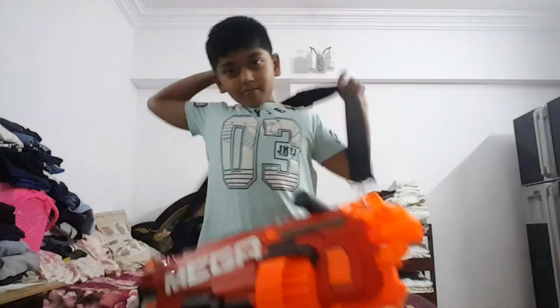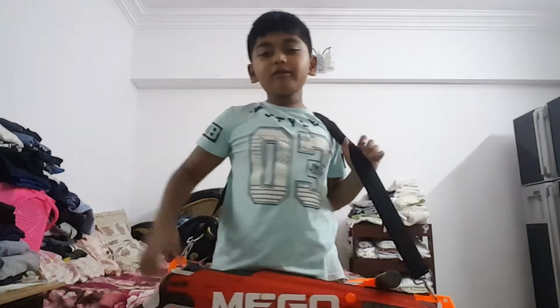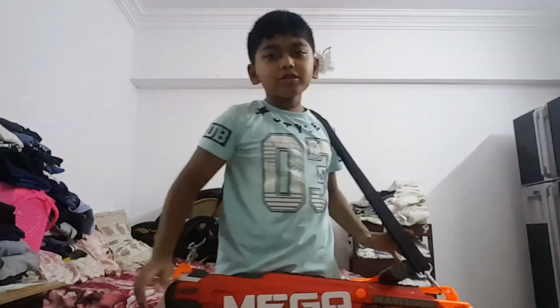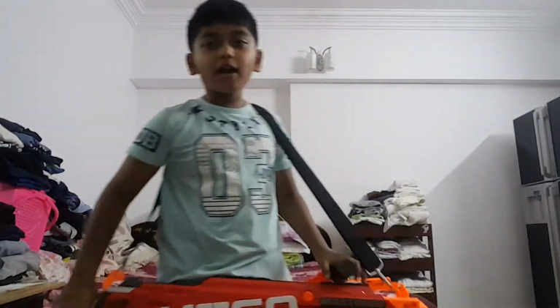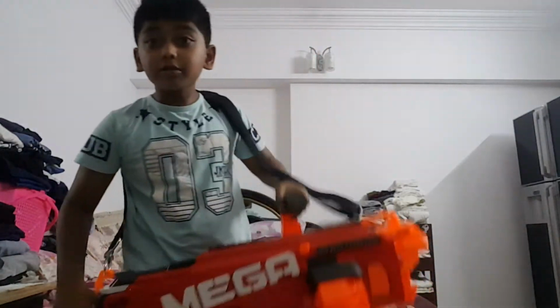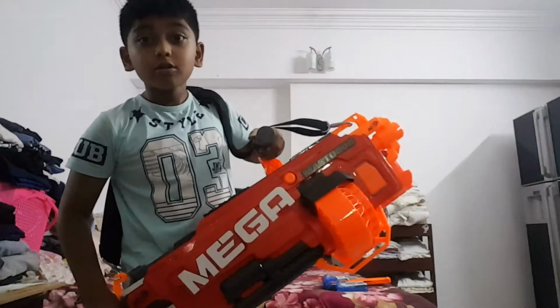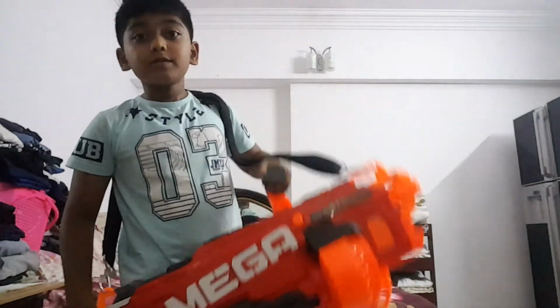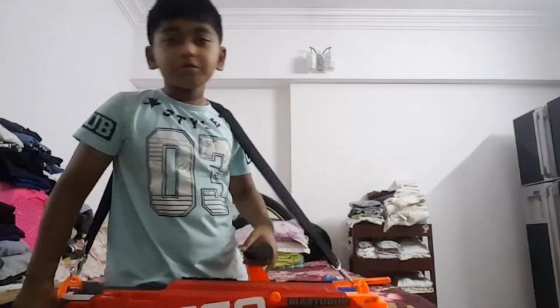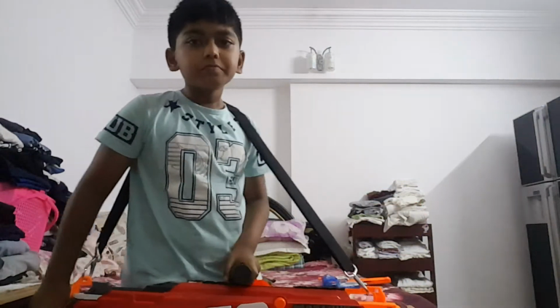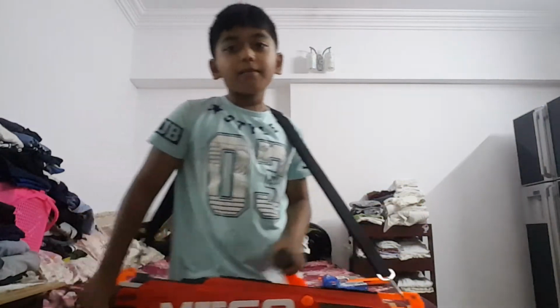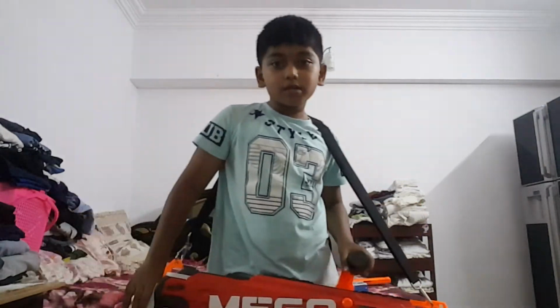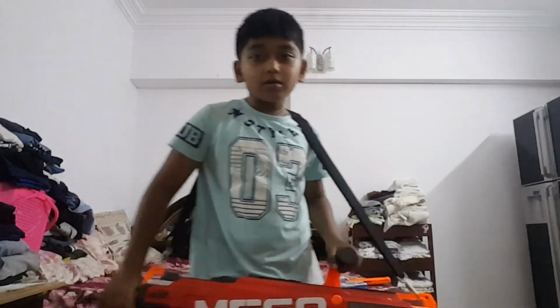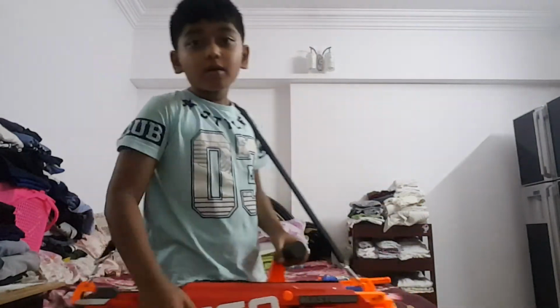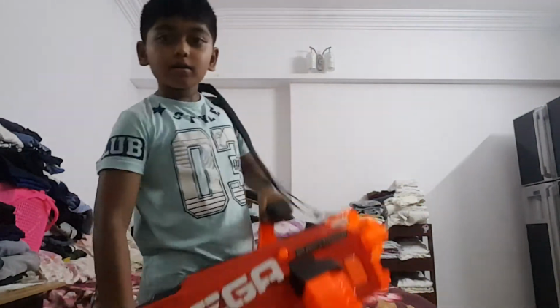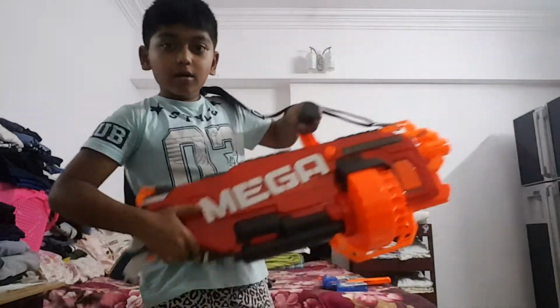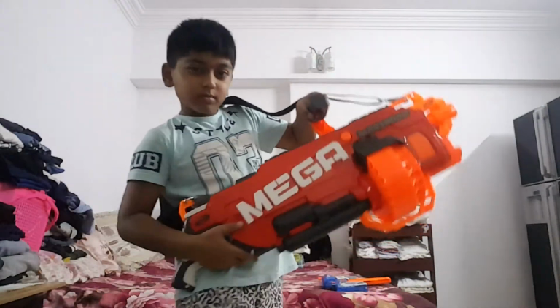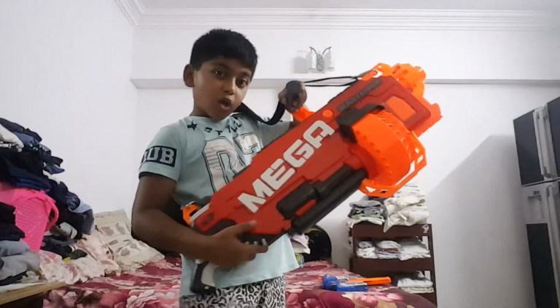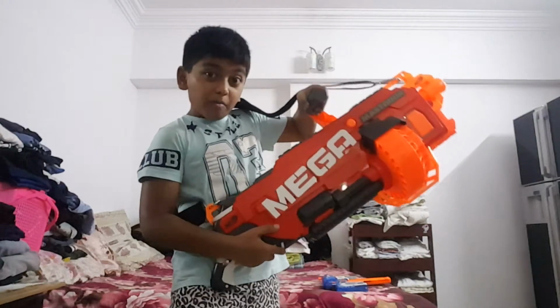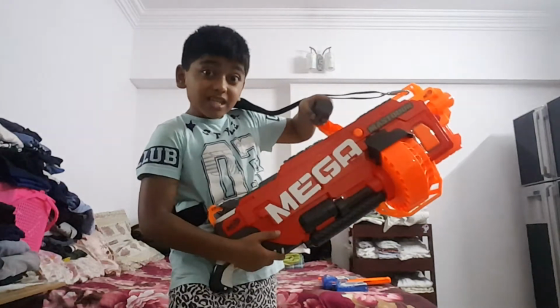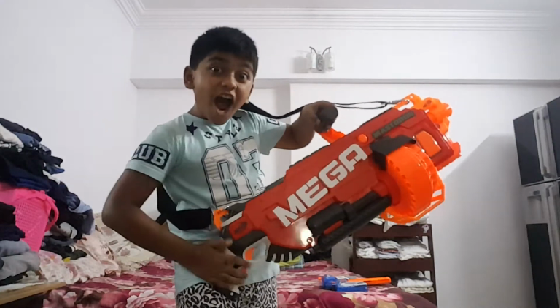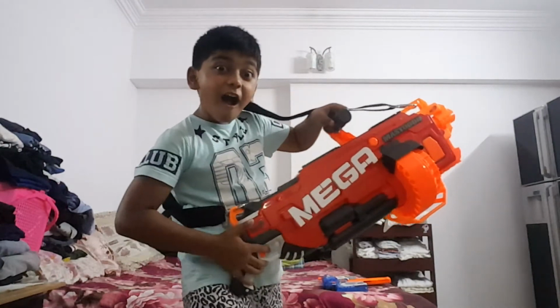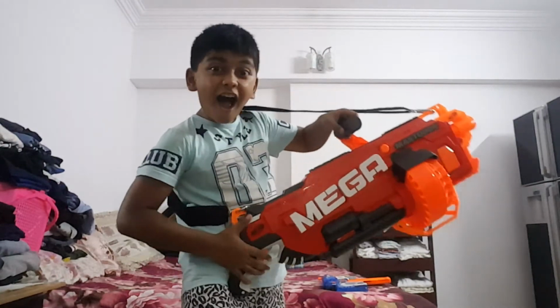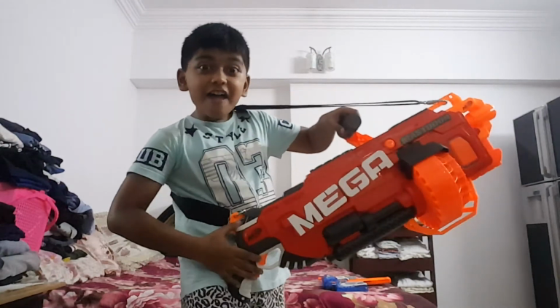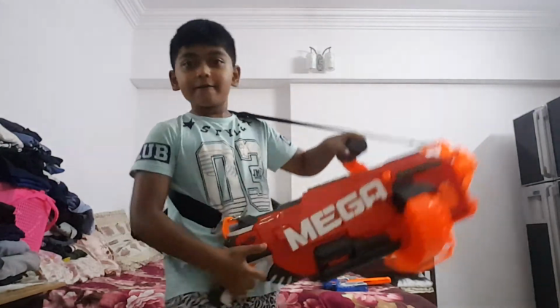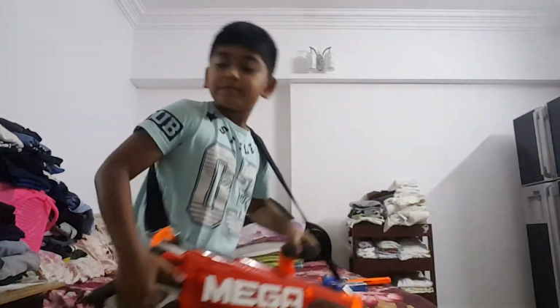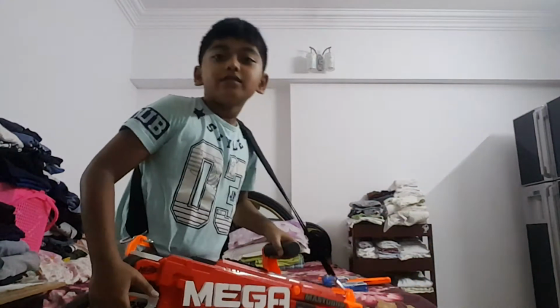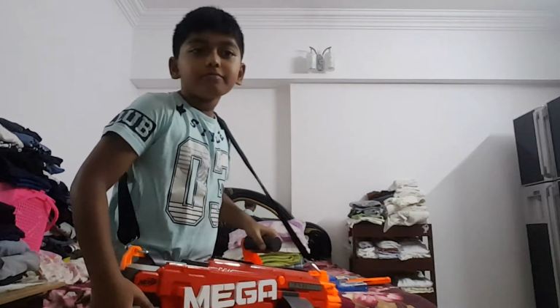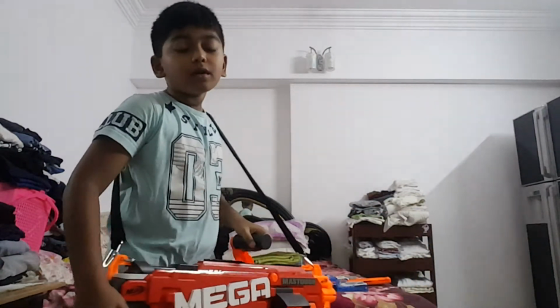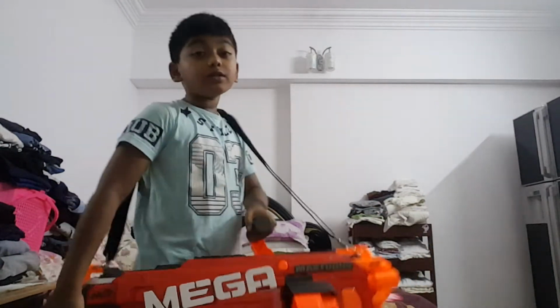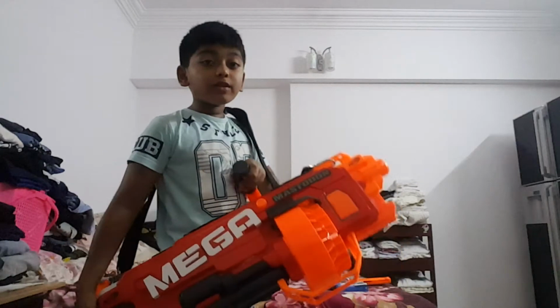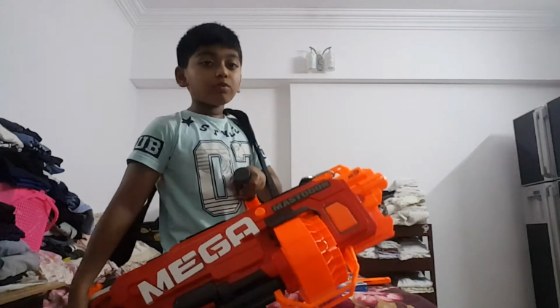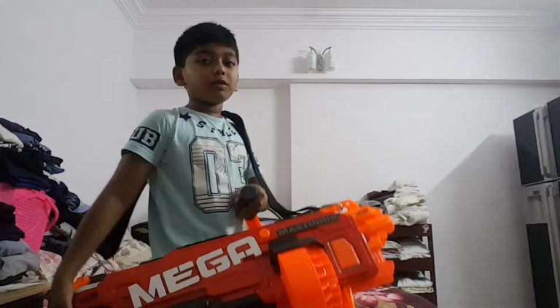Many of you guys don't have the Mastodon — yeah, I know, it's pretty sad. This Nerf gun is really expensive.